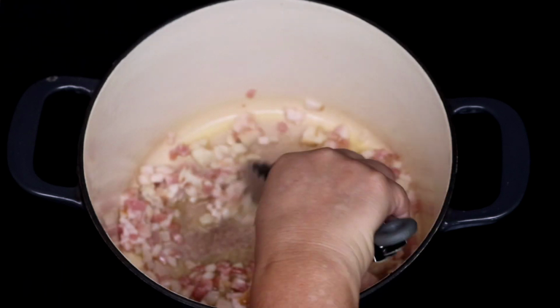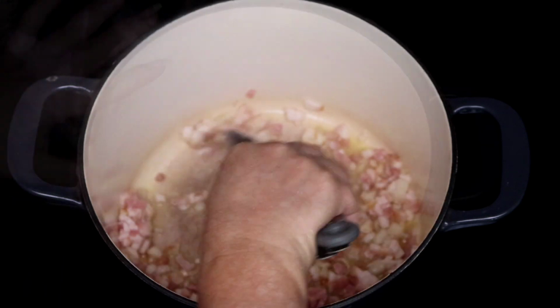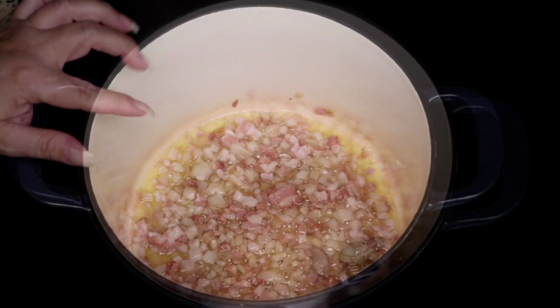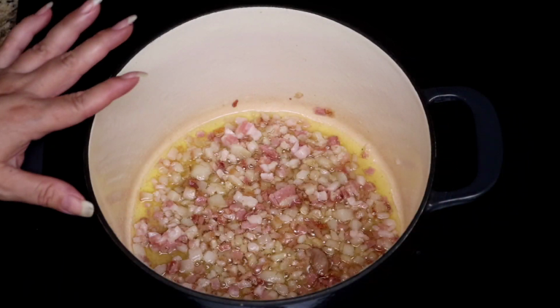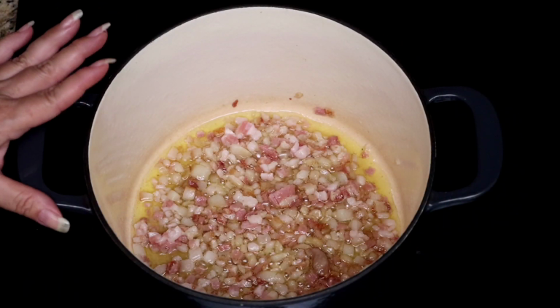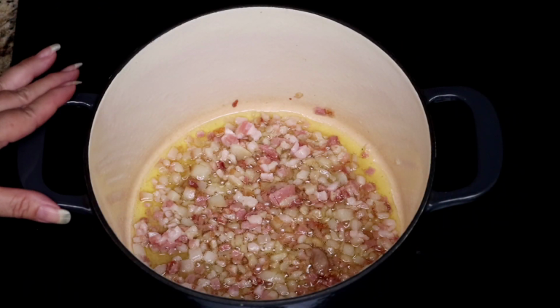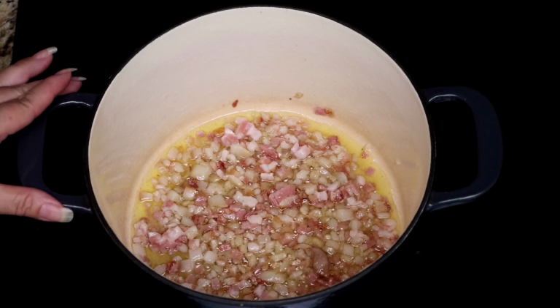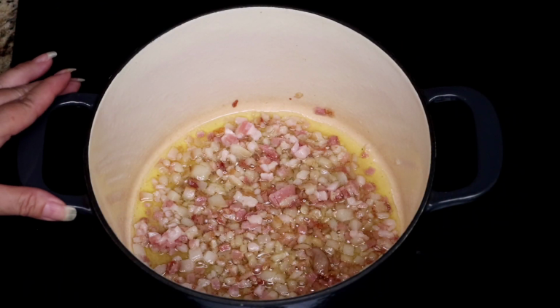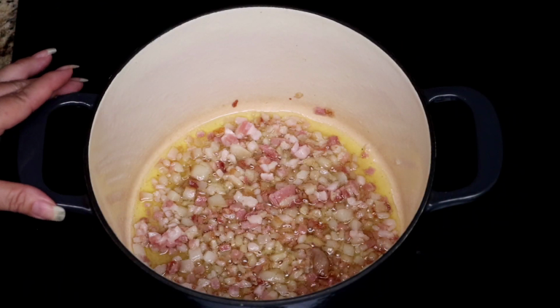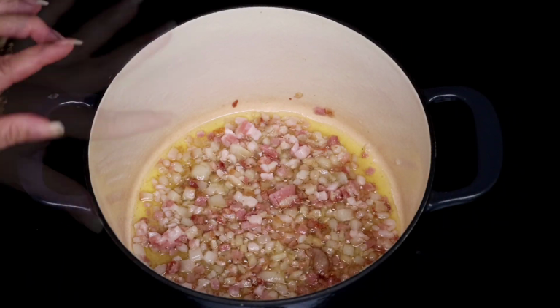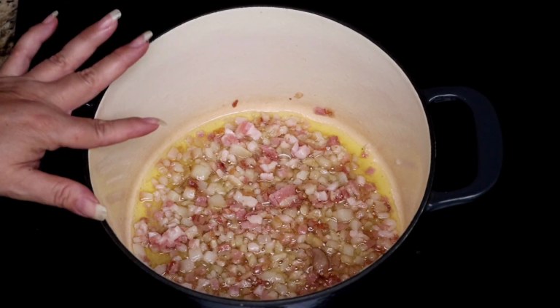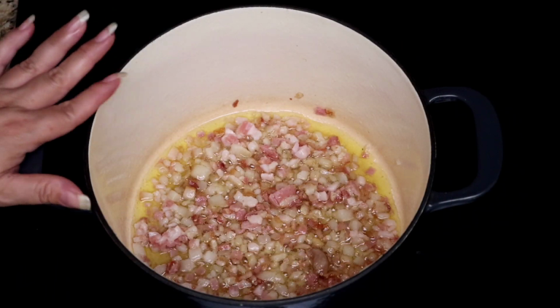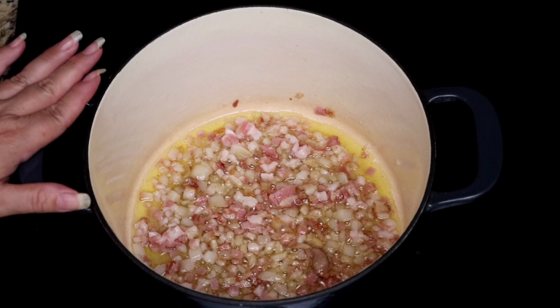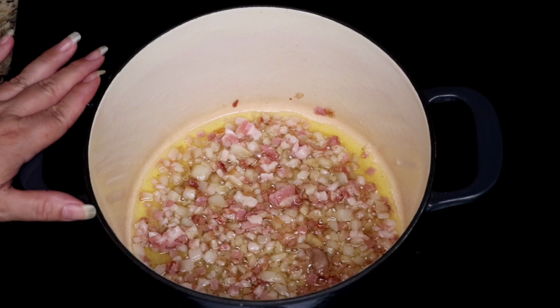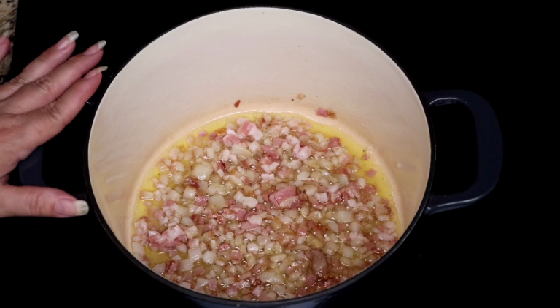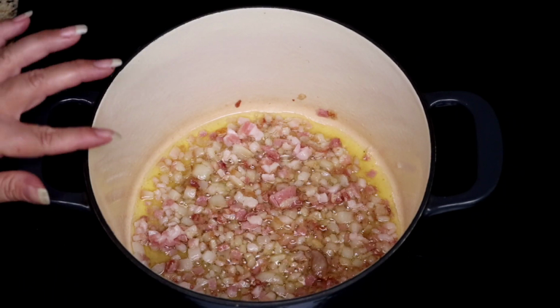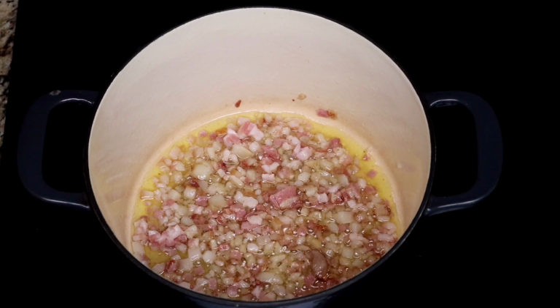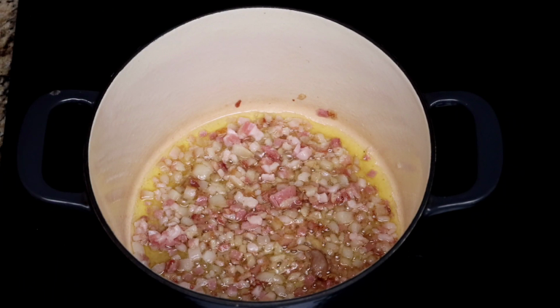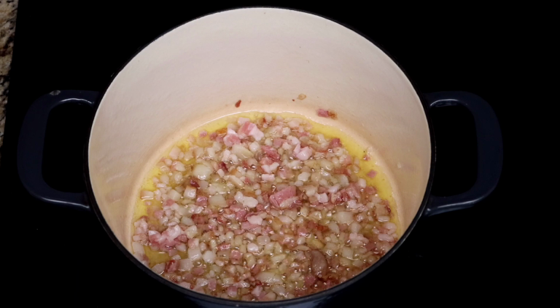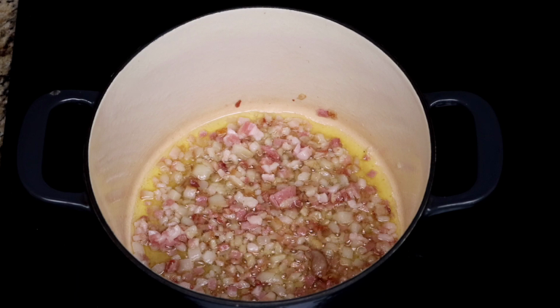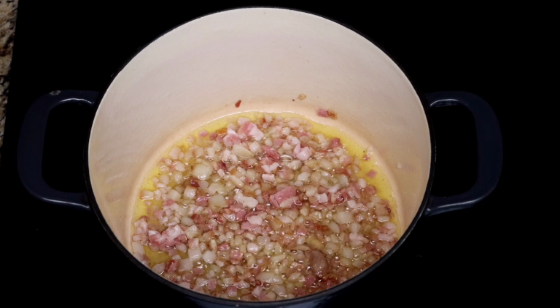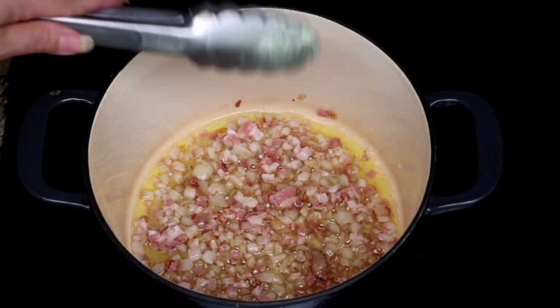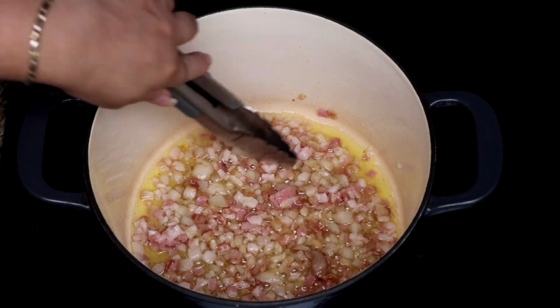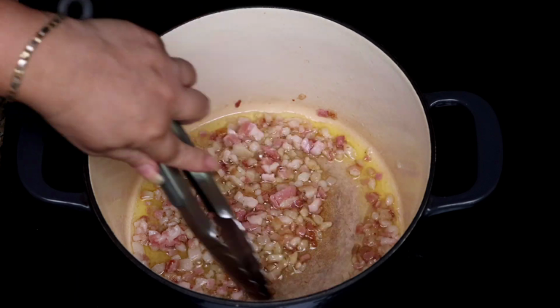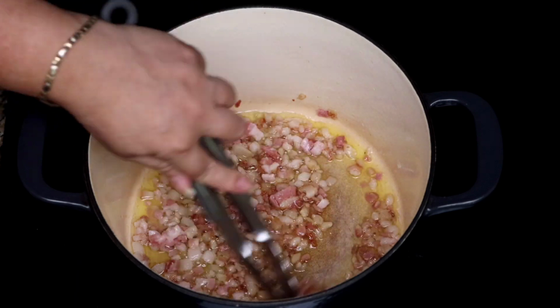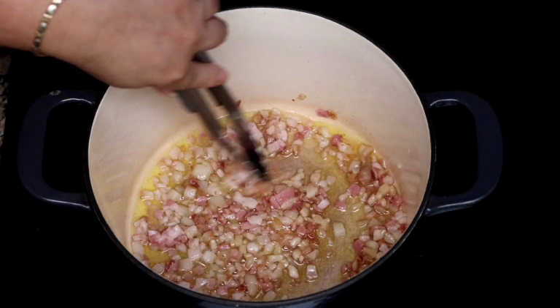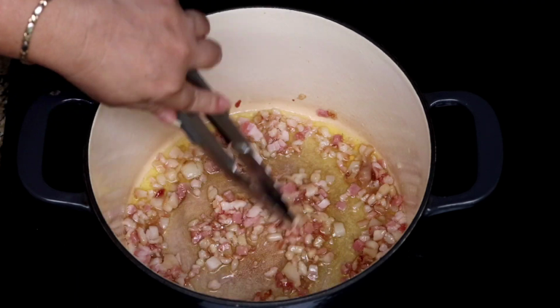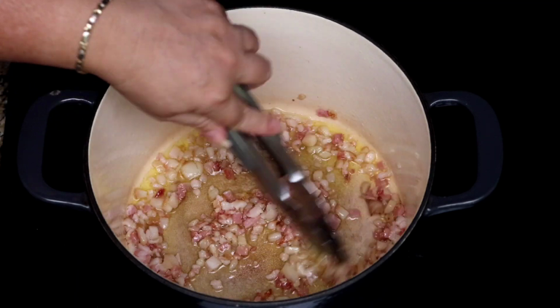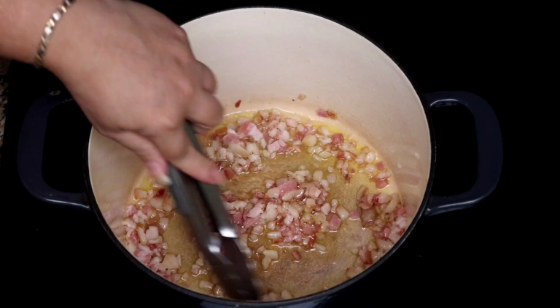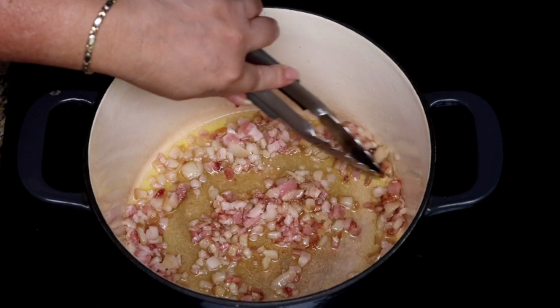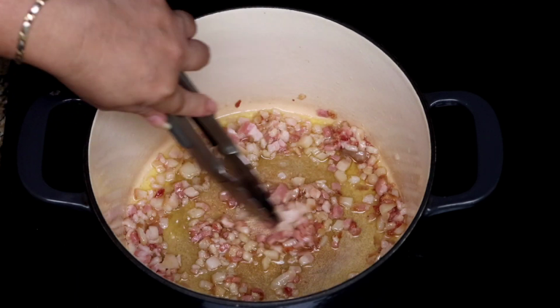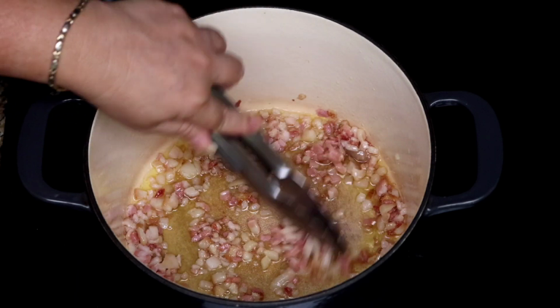In the pot I have the extra virgin olive oil and the finely diced bacon and I'm going to cook the bacon for just a few minutes until it's nice and crispy.